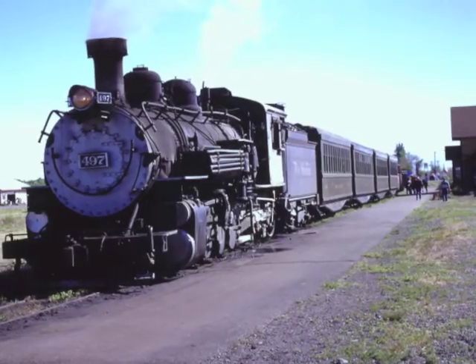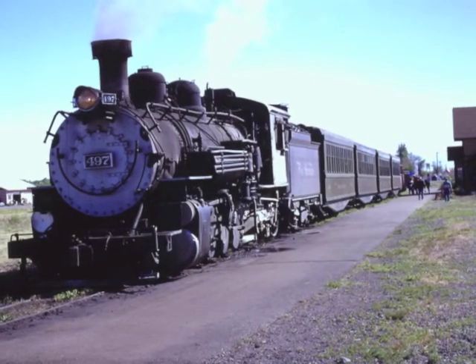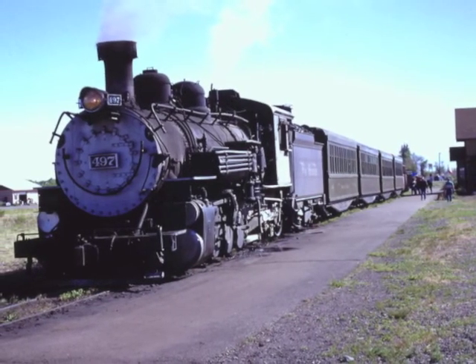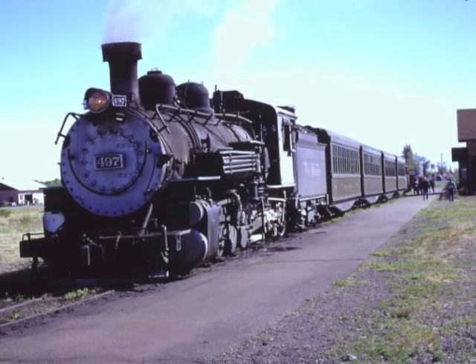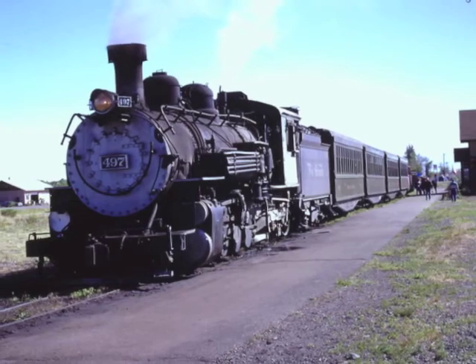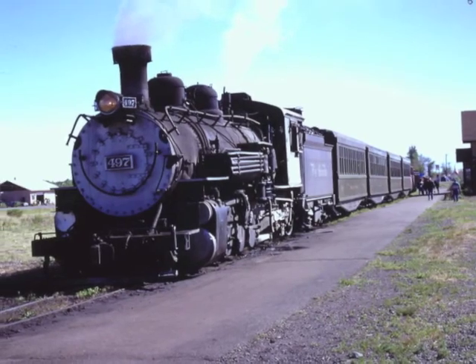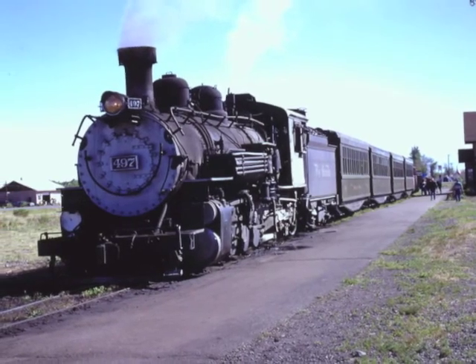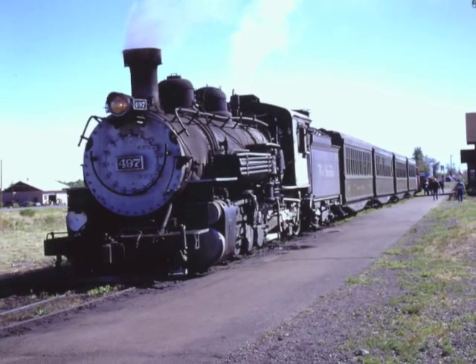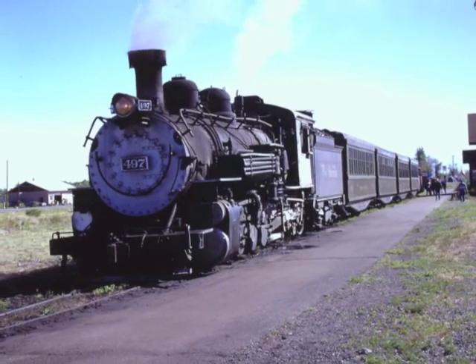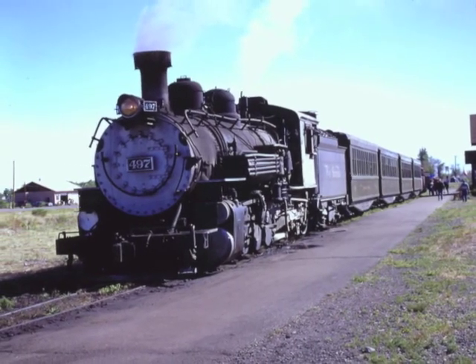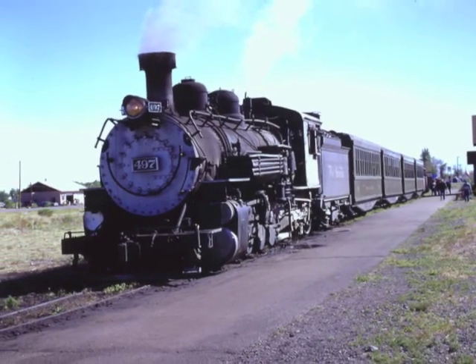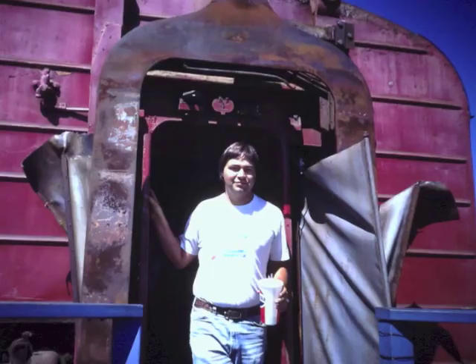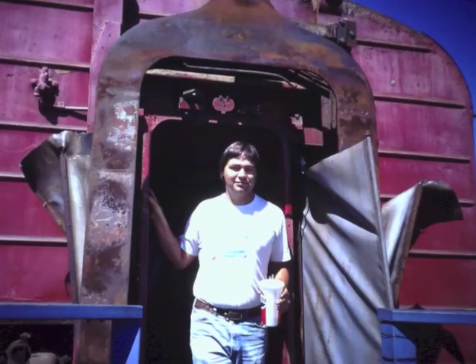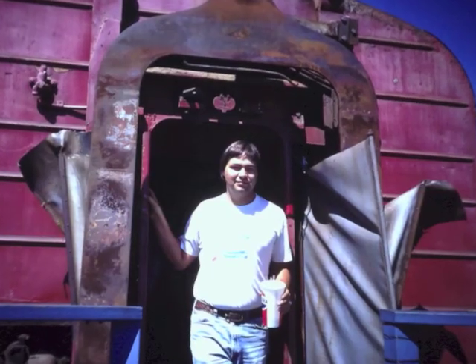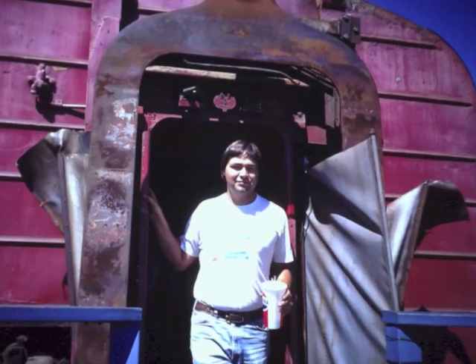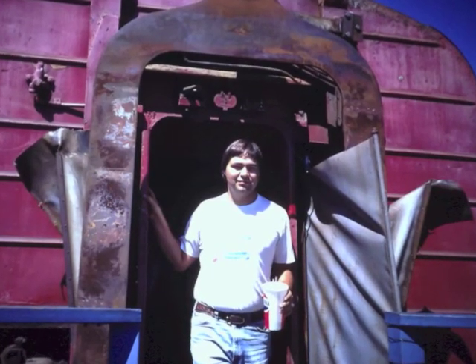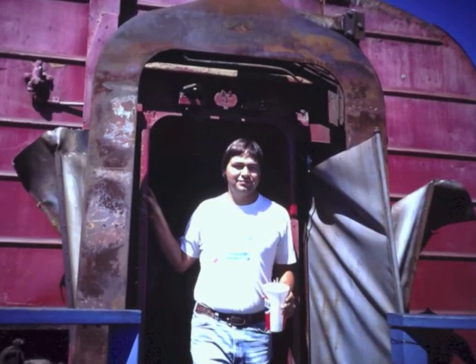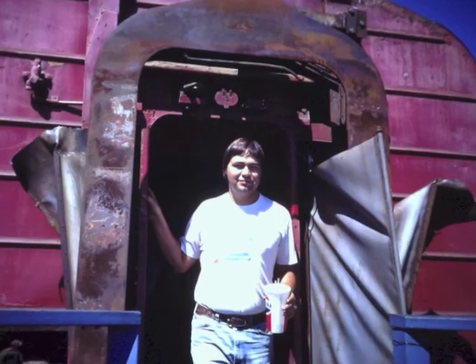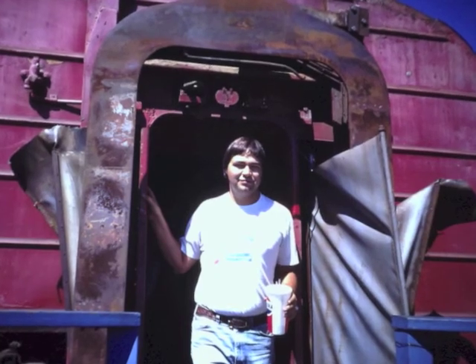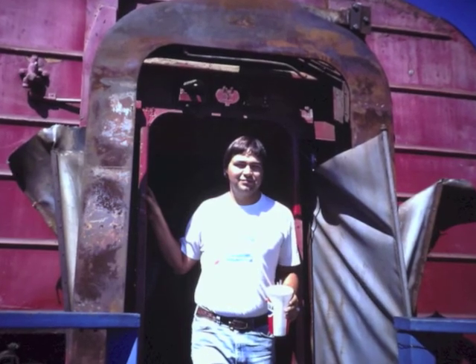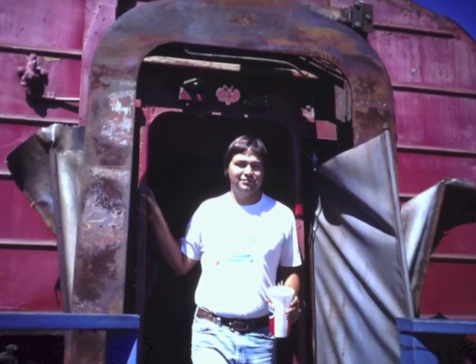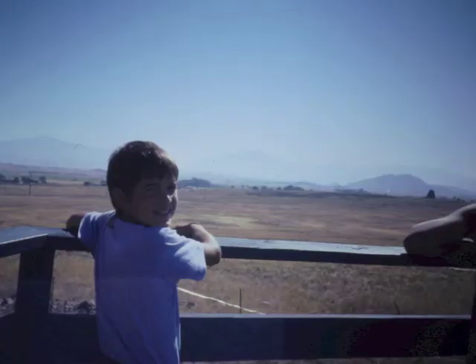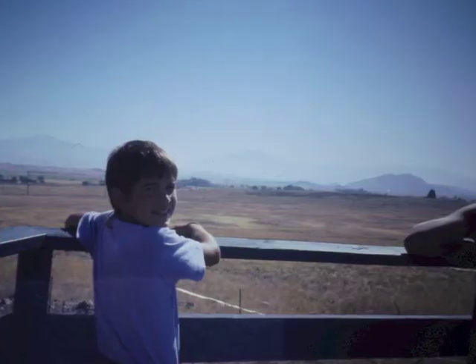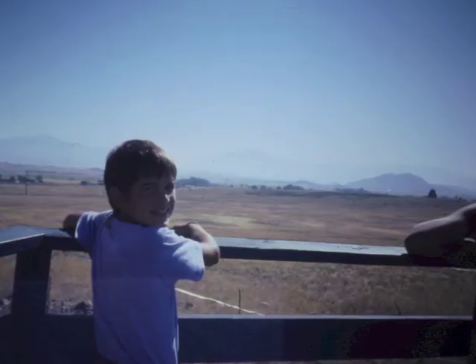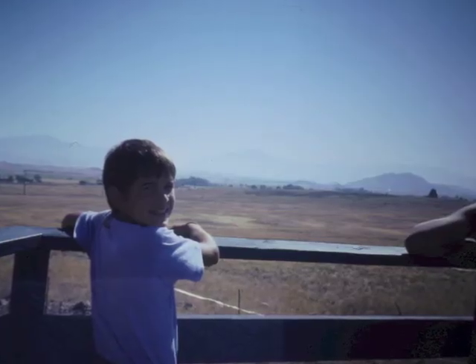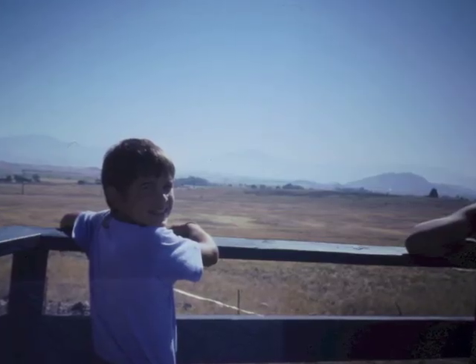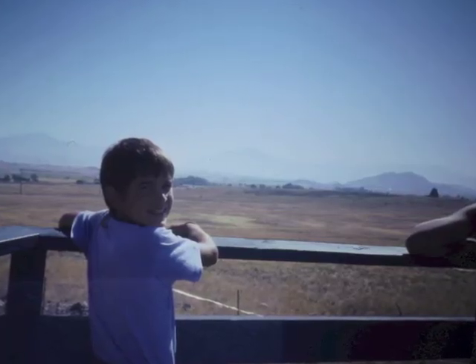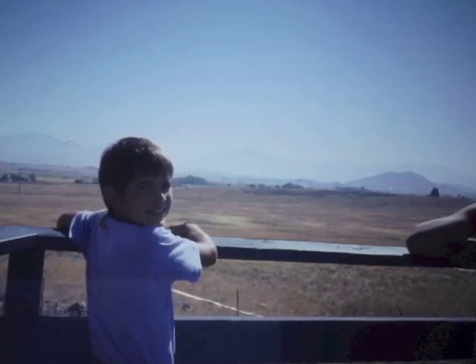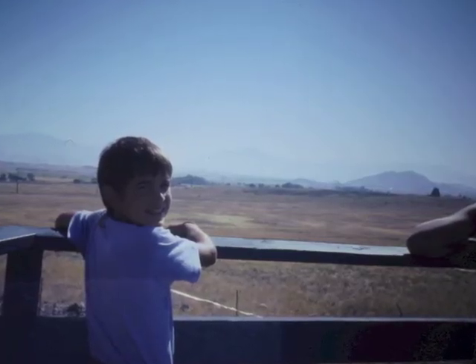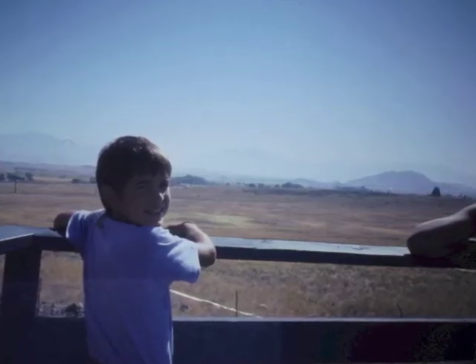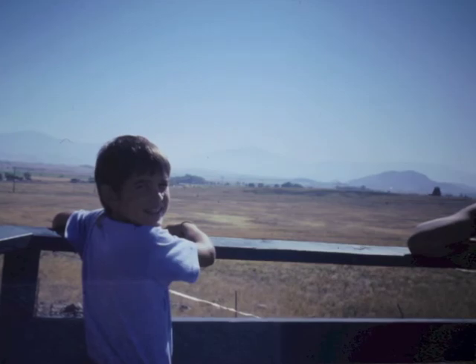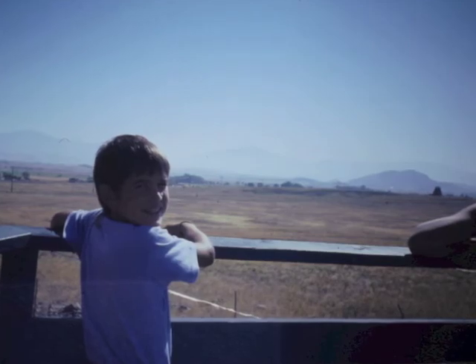Local excursion trains like the Blue Goose in Wairica, California offer a fun ride. I took my little brother to see if he liked the trains before taking him on our cross-country trip.